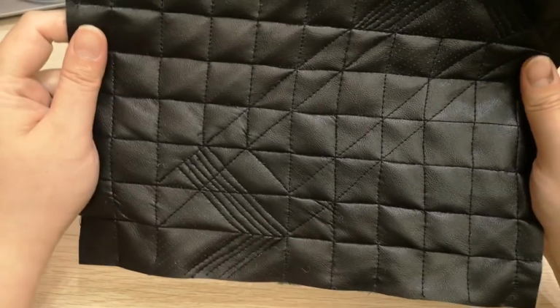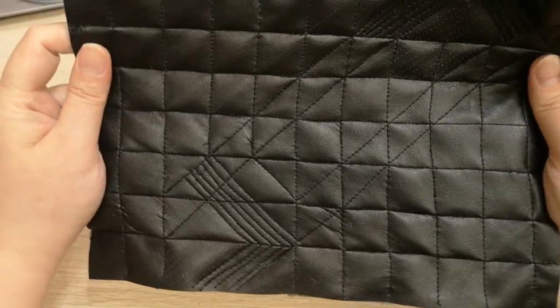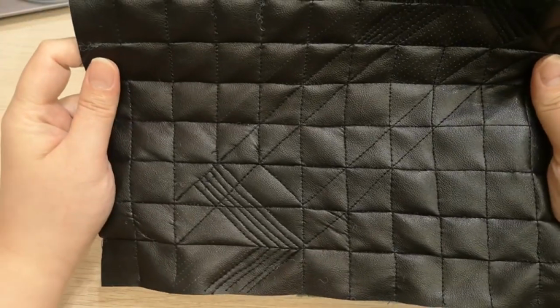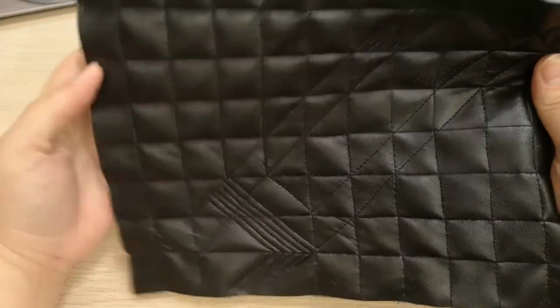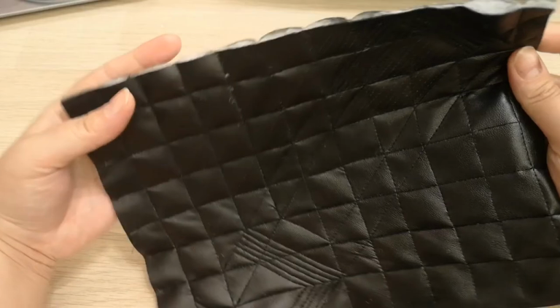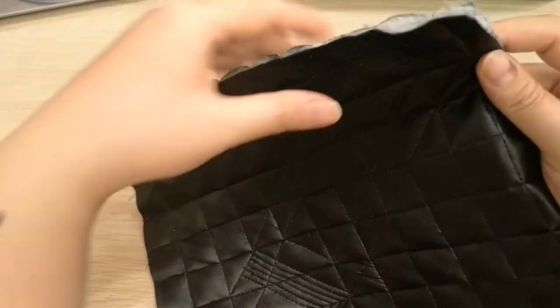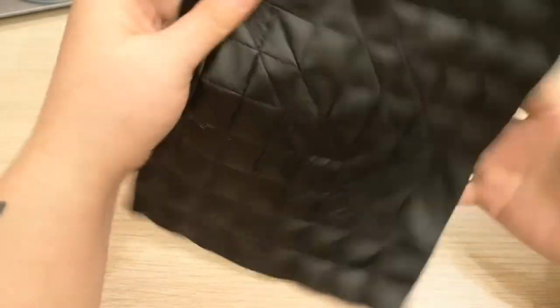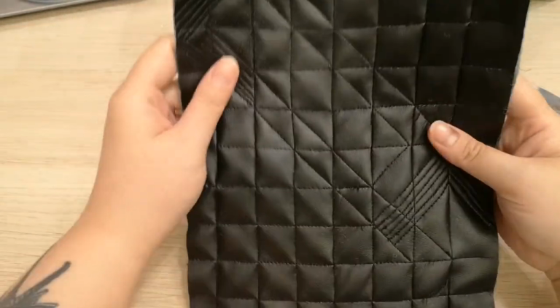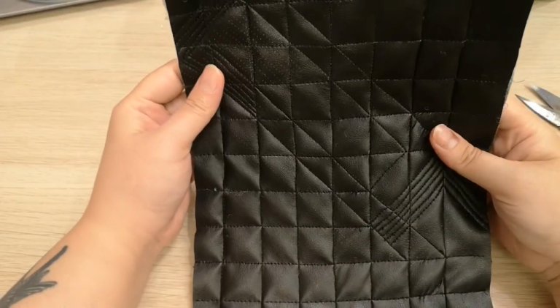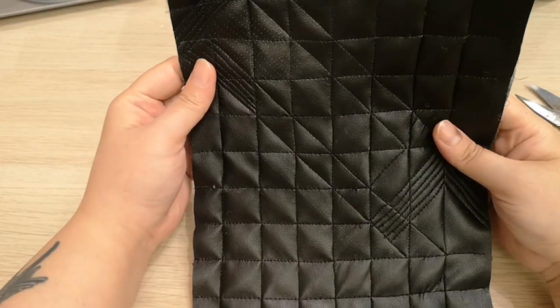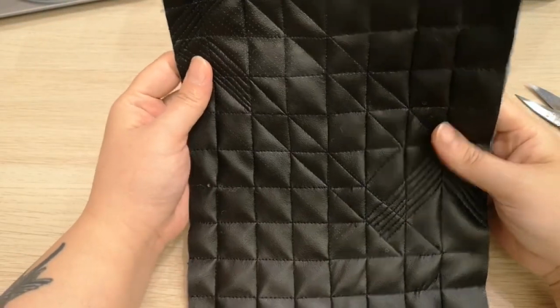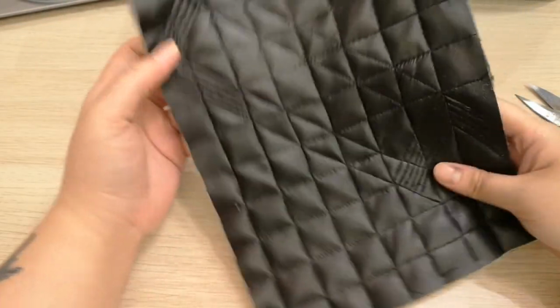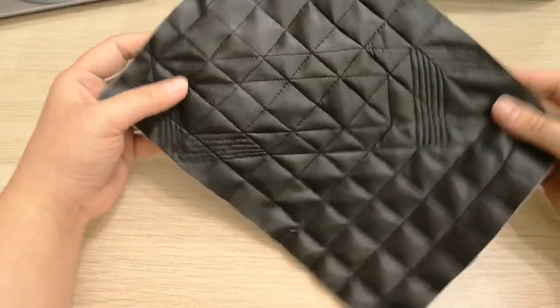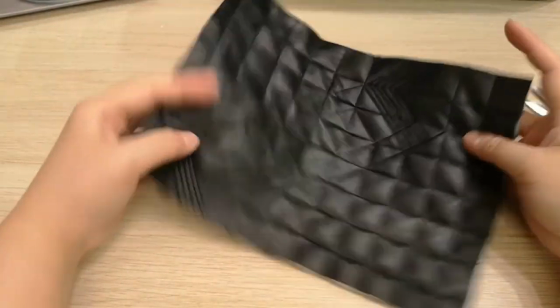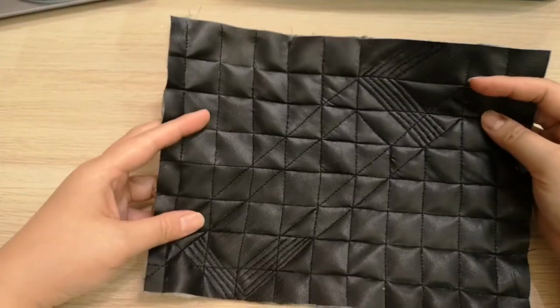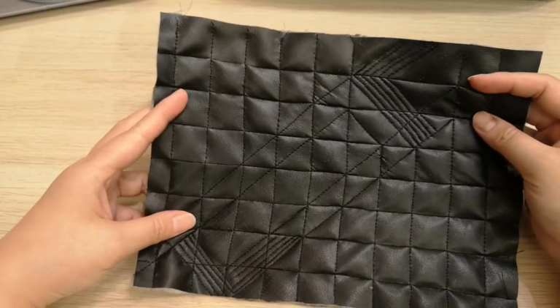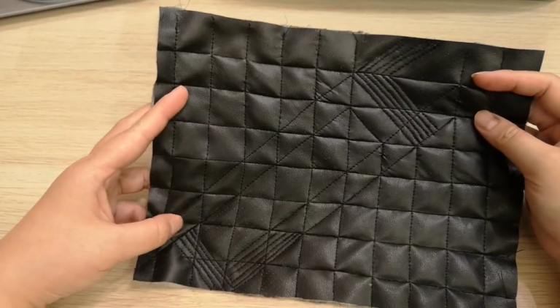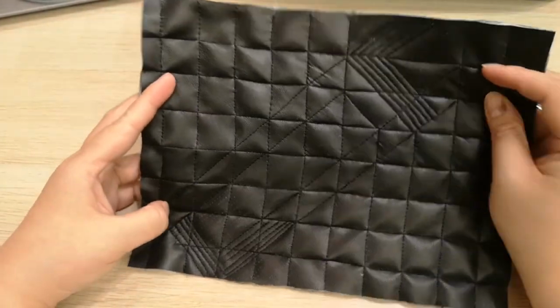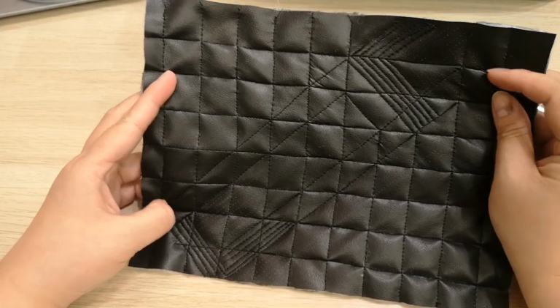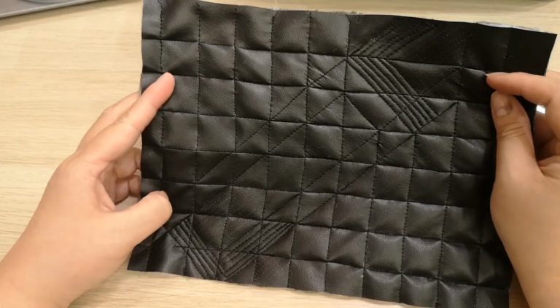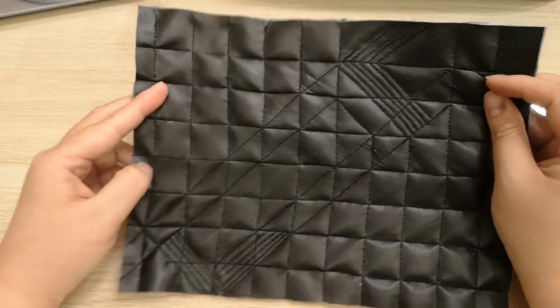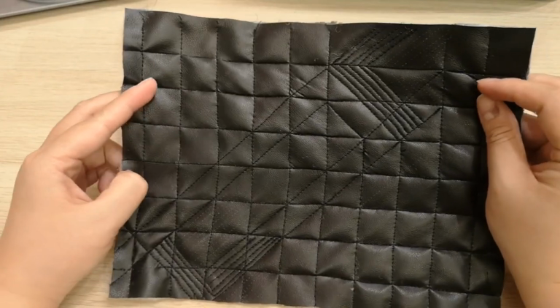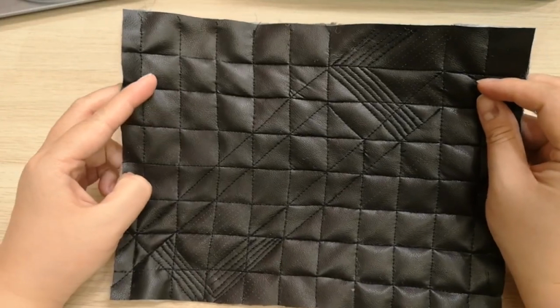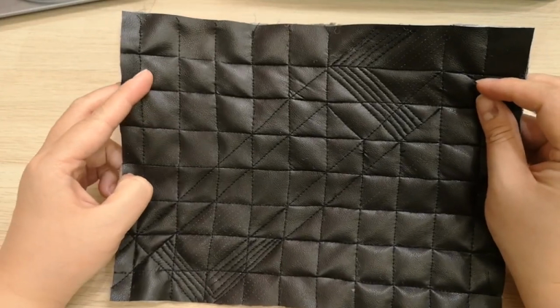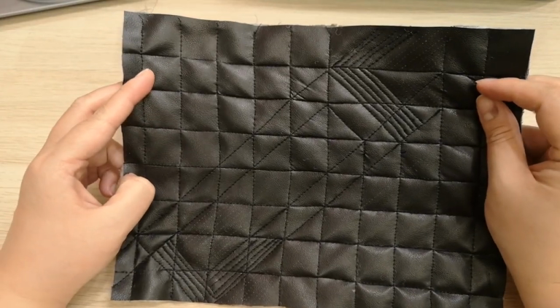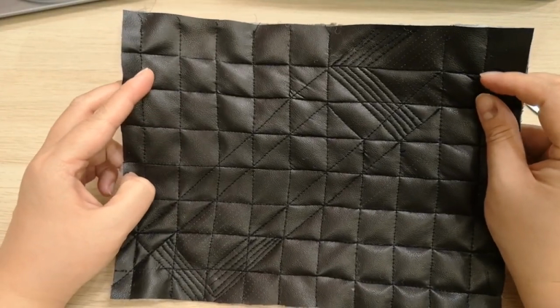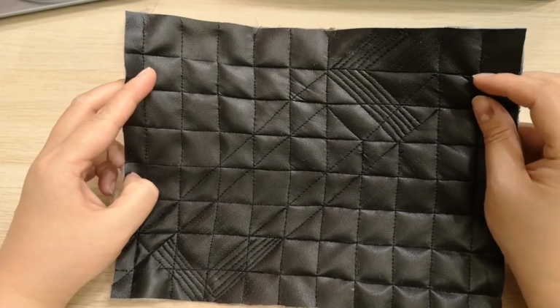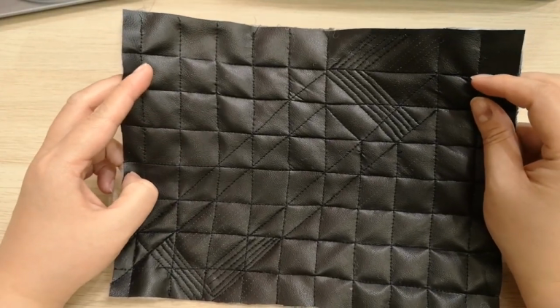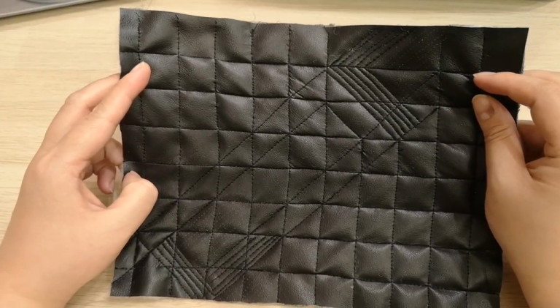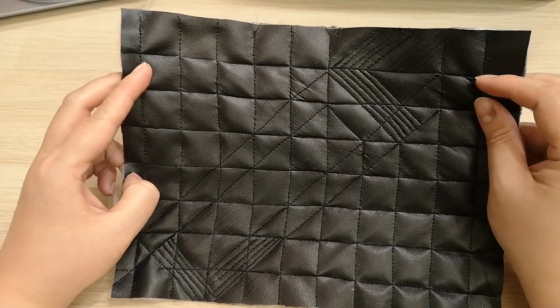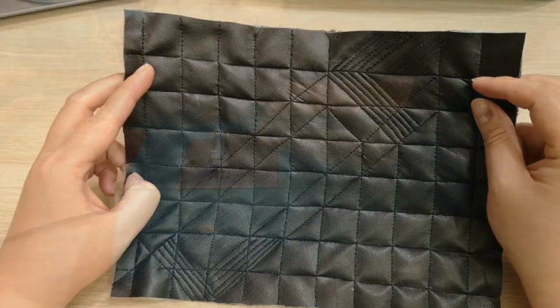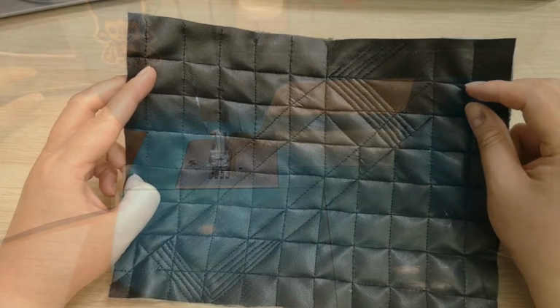I hope you enjoyed this video this week. Good luck and all the best in trying this out — this is the quilting exercise. I'll see you again next week. Bye-bye.